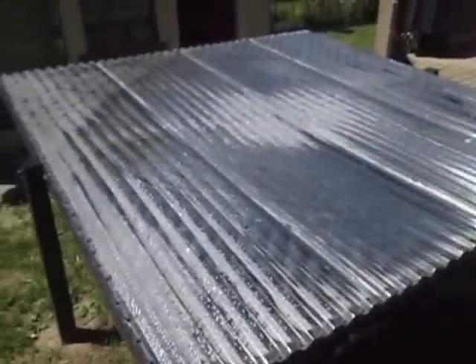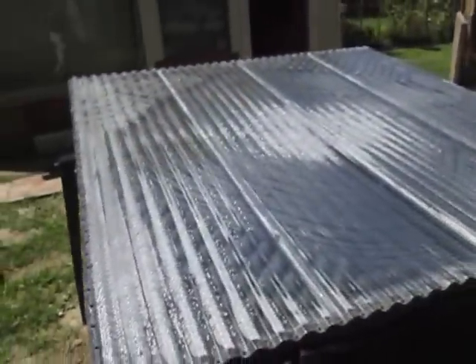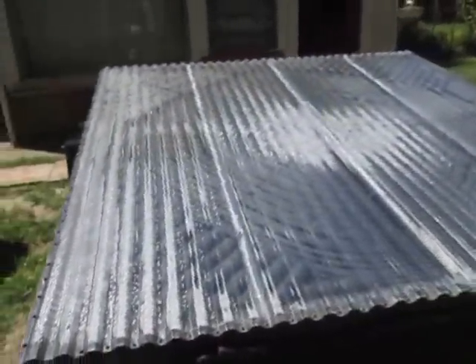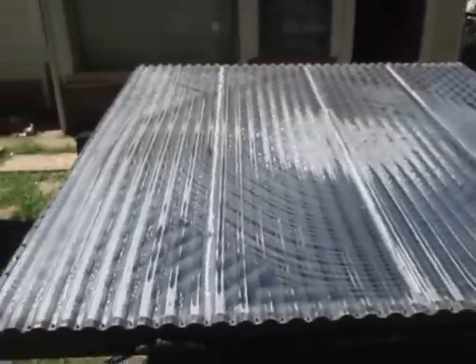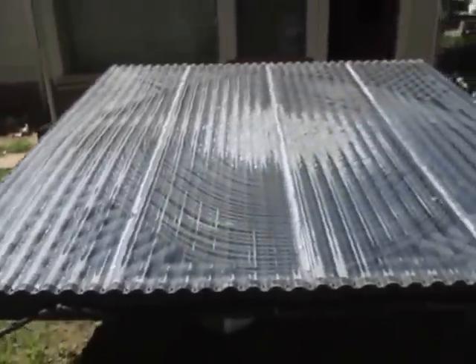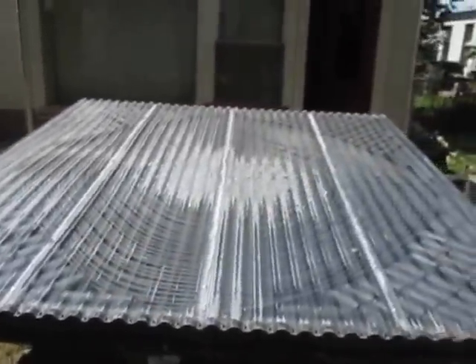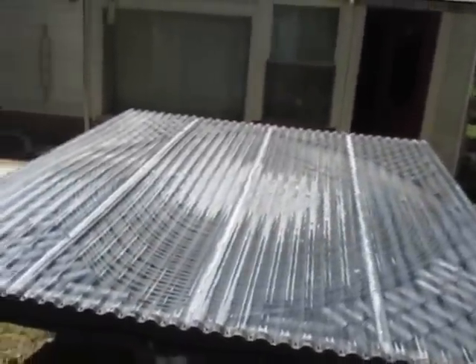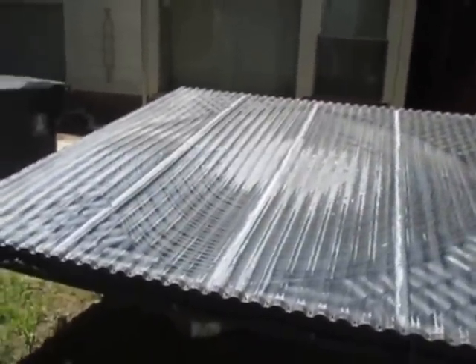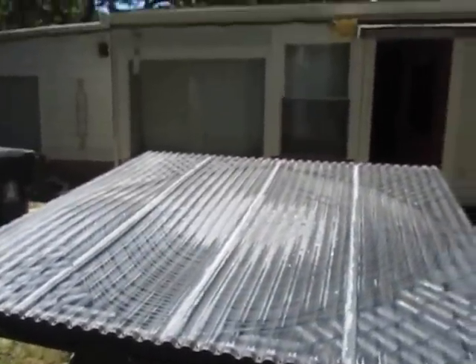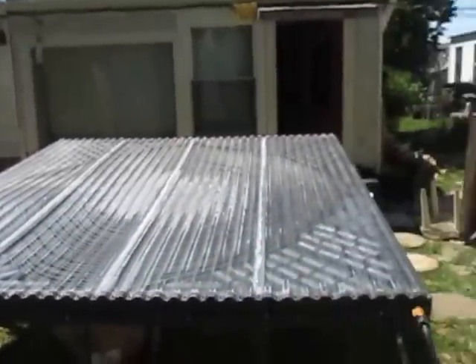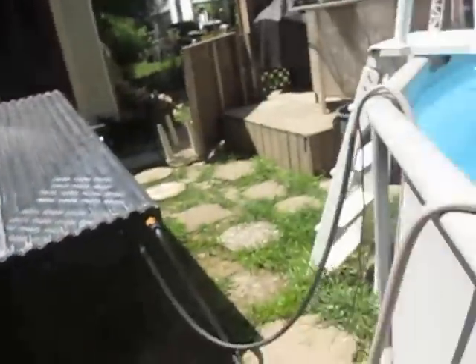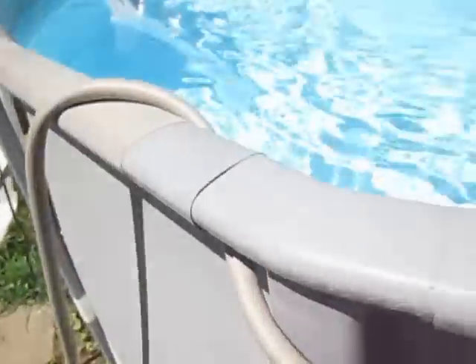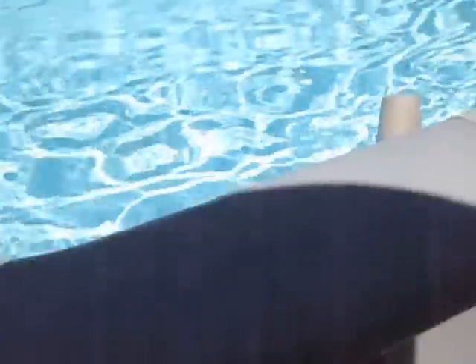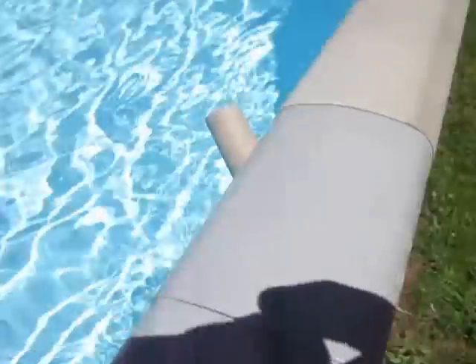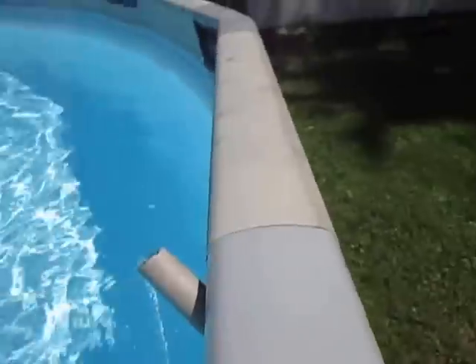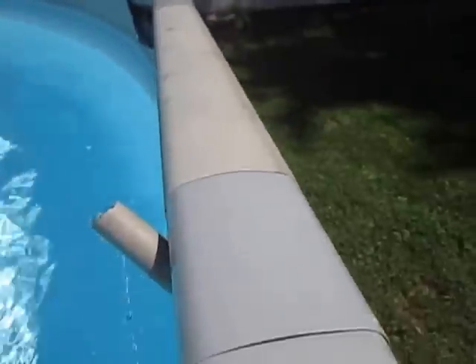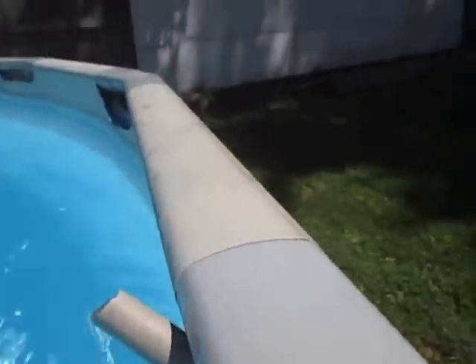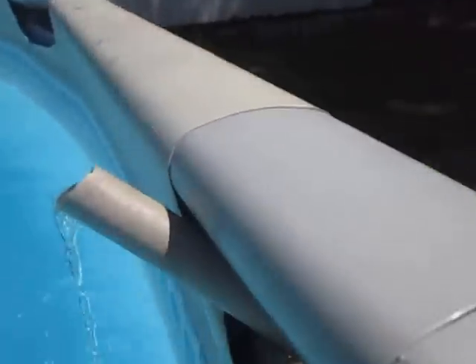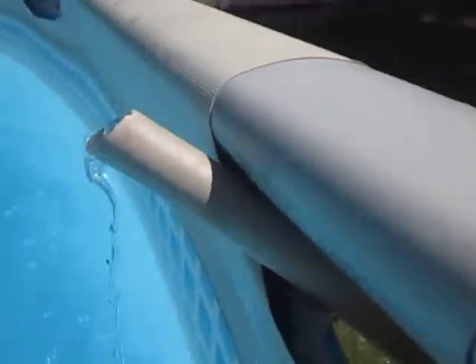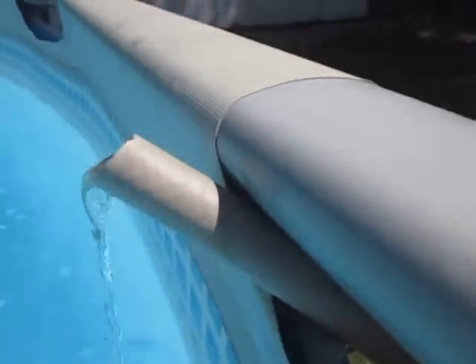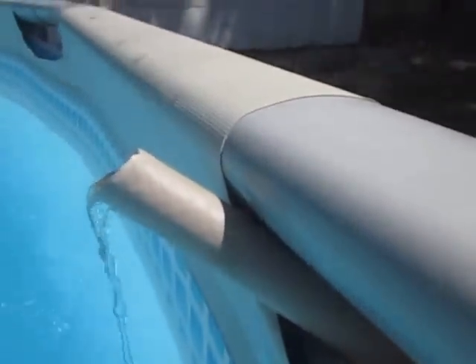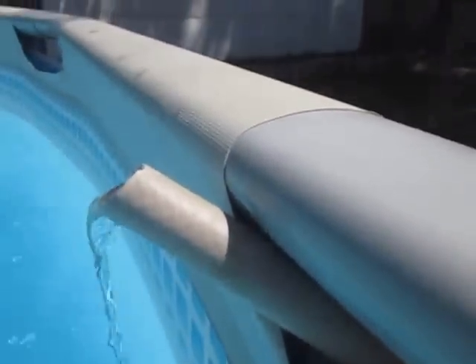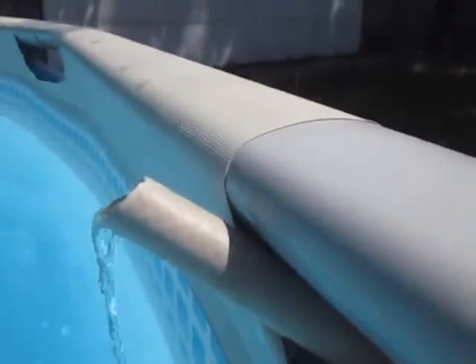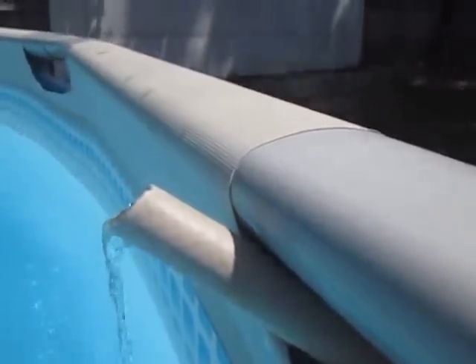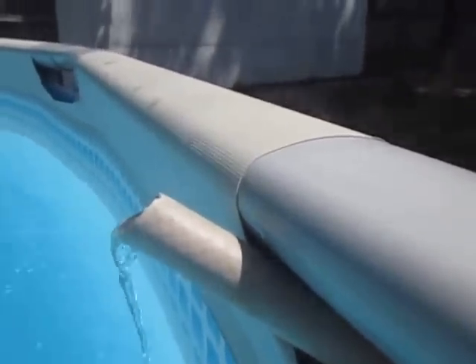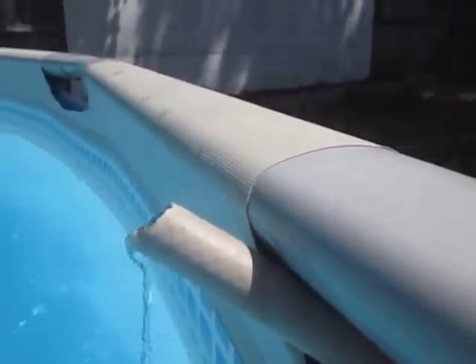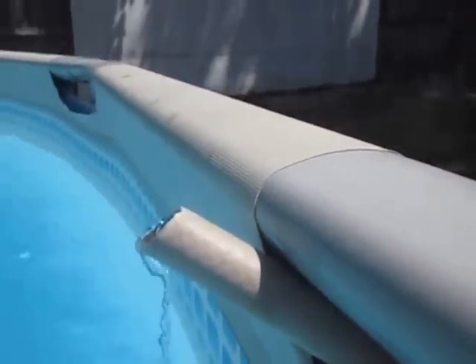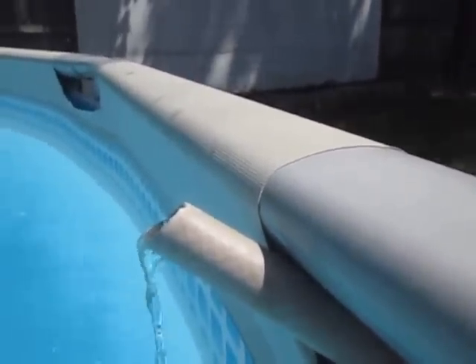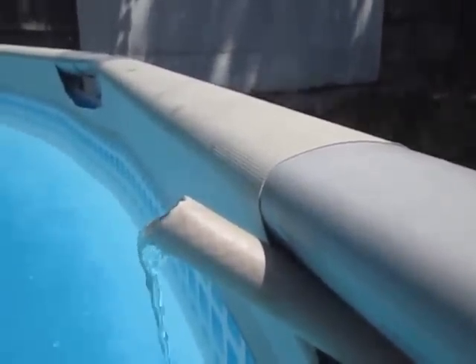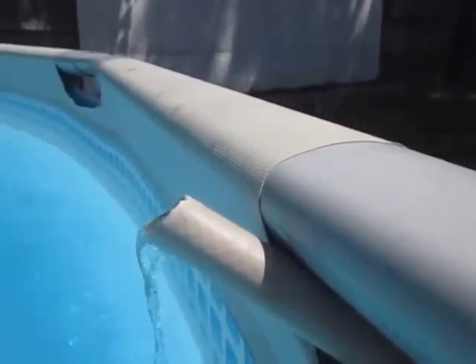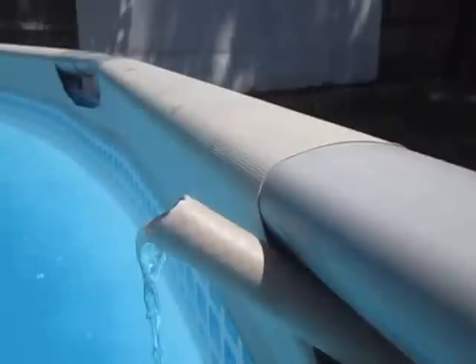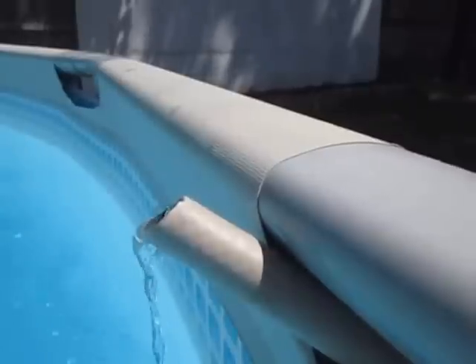295 degrees. Water coming out of this, it's steaming. It's literally got steam coming off of it. You can see it in the video. It's crazy.